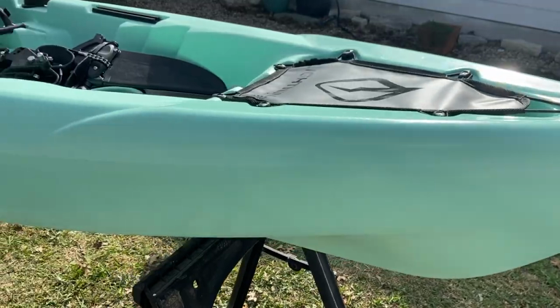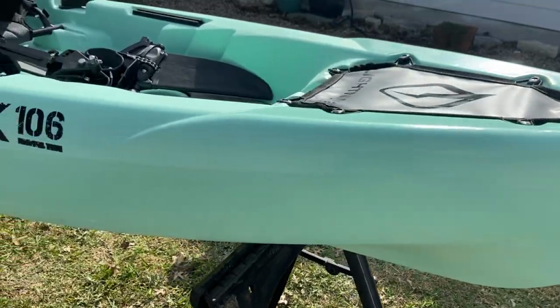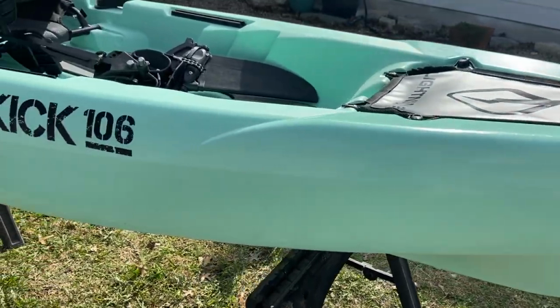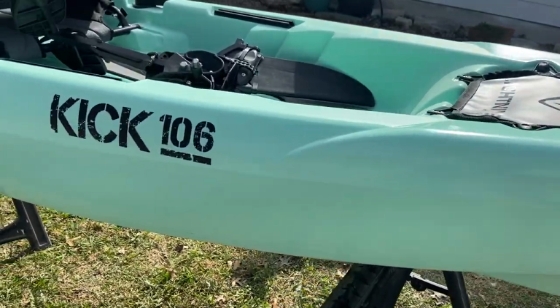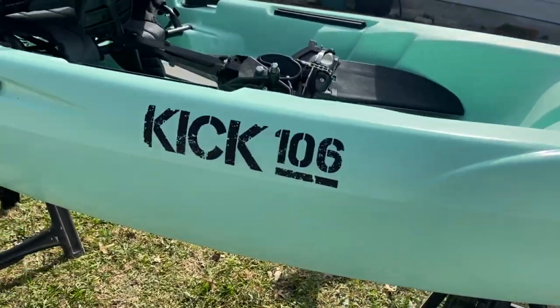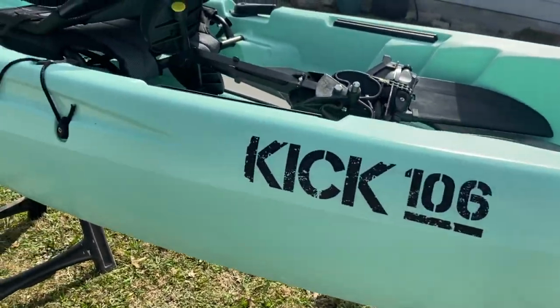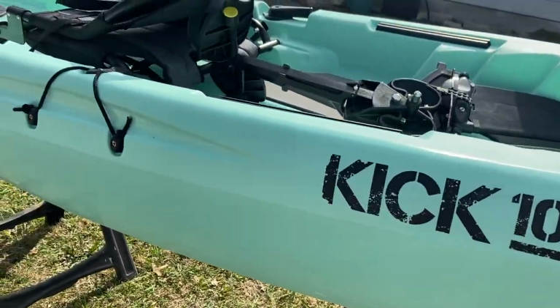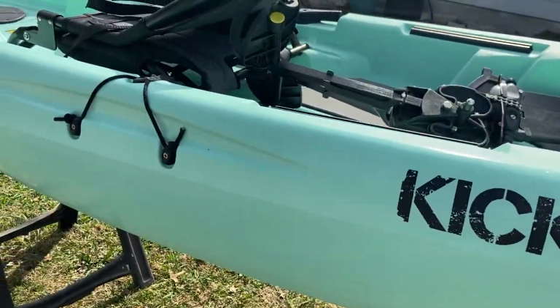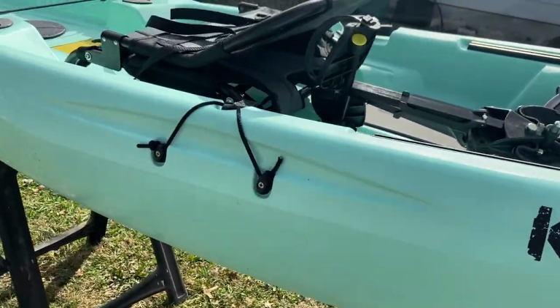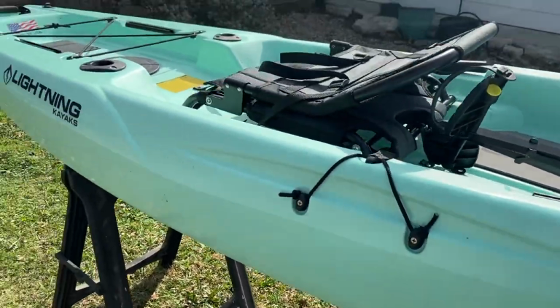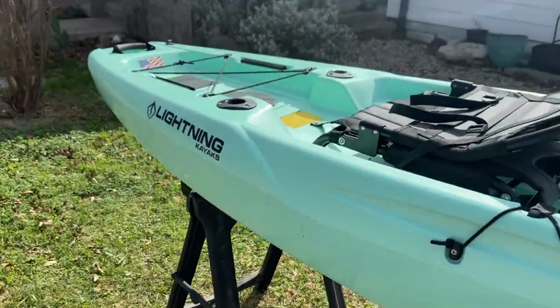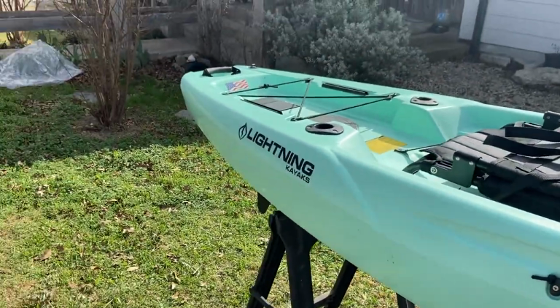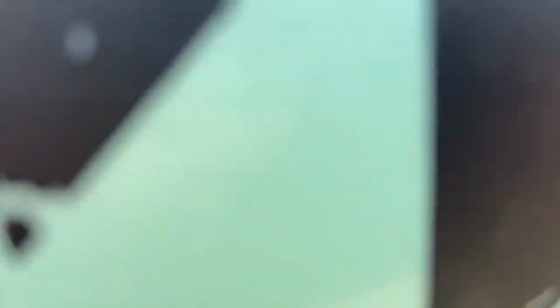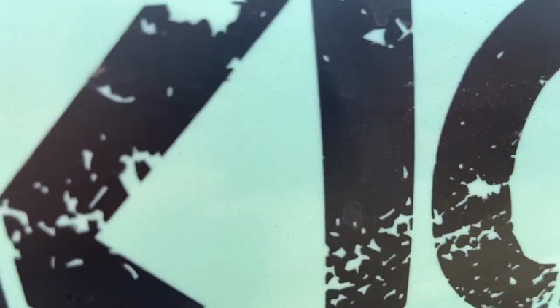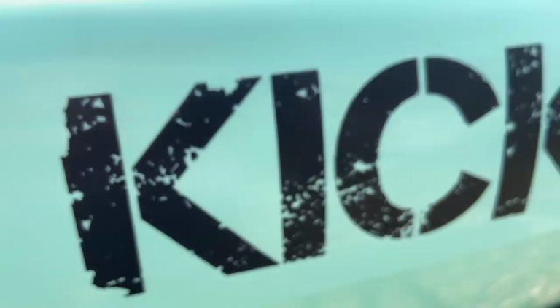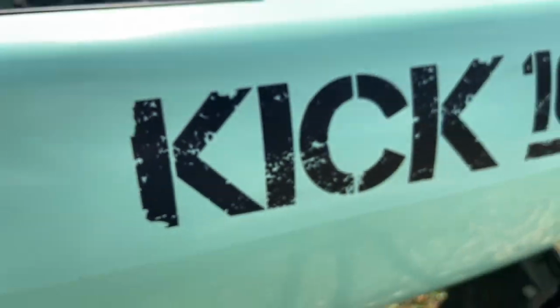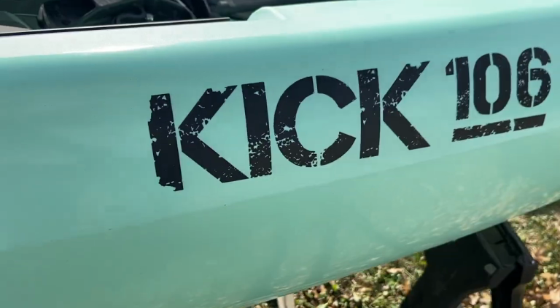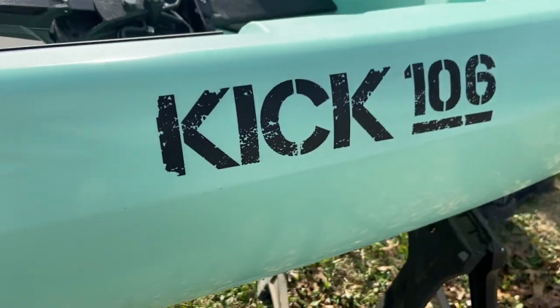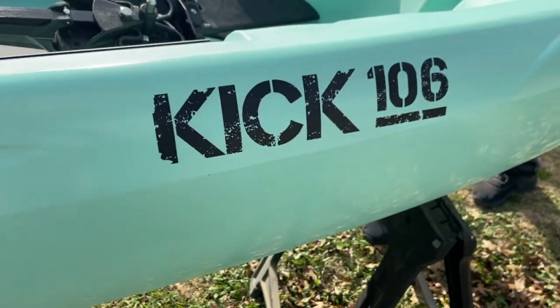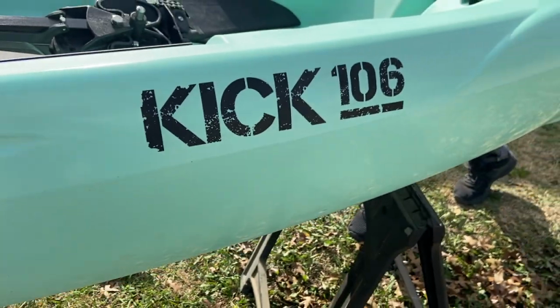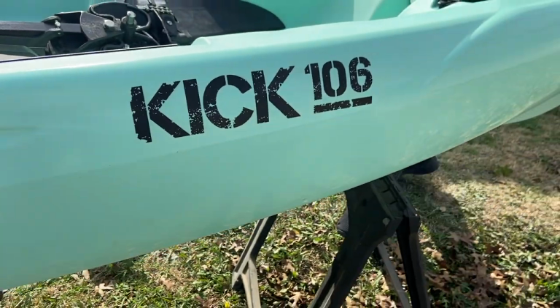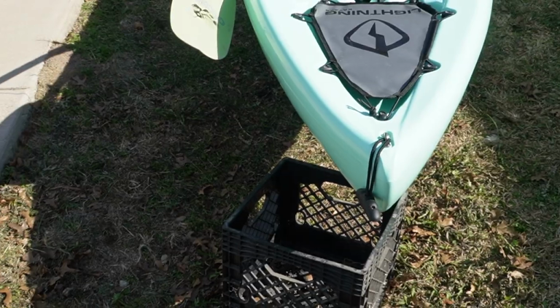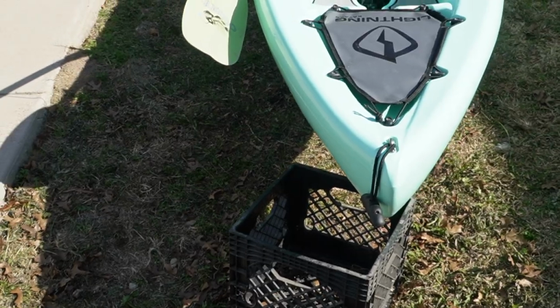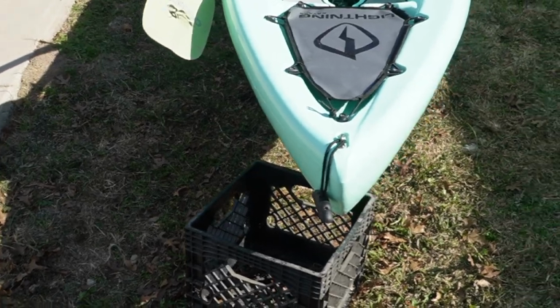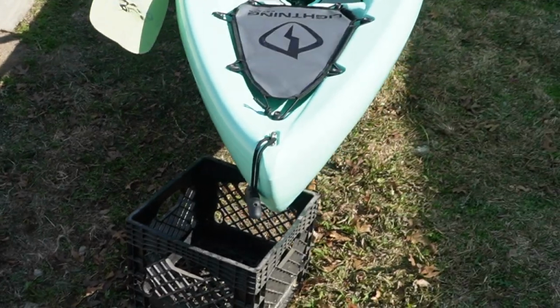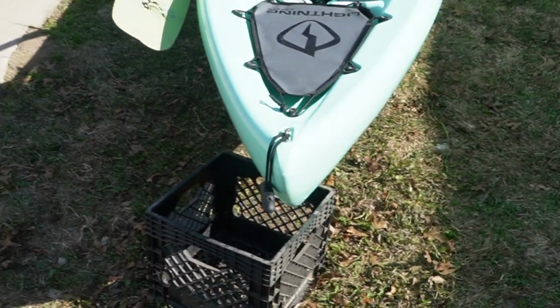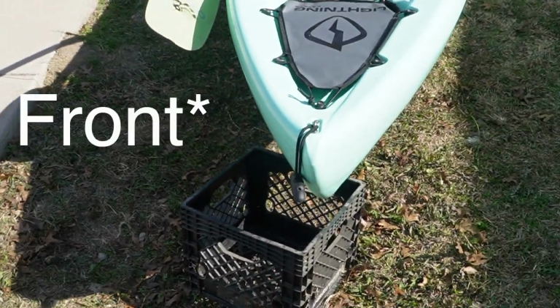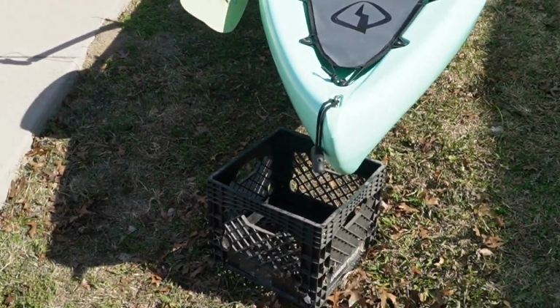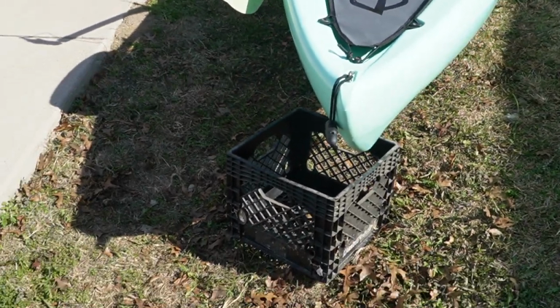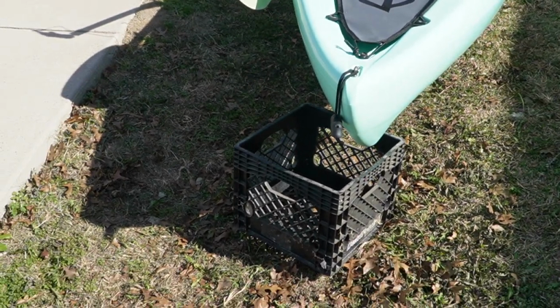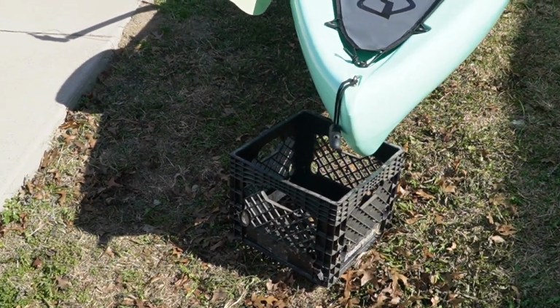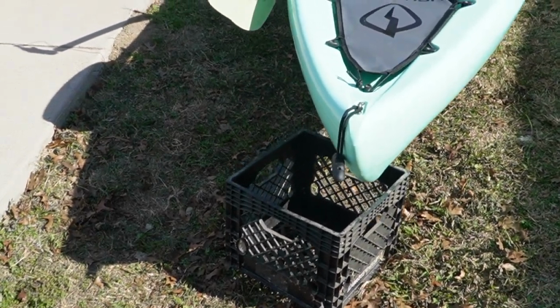Stock — just how it came out of the box, no crate, no nothing. But here's how I got it rigged. We'll start from the back and work our way forwards.